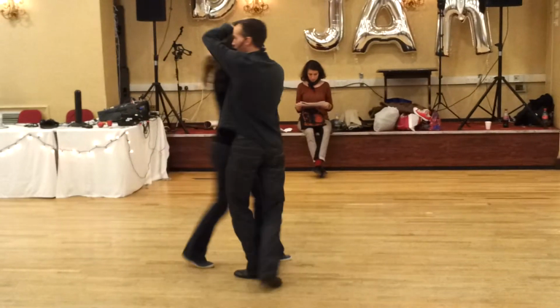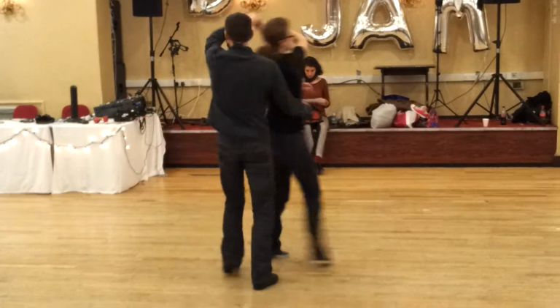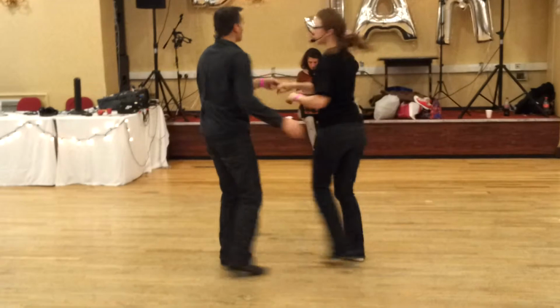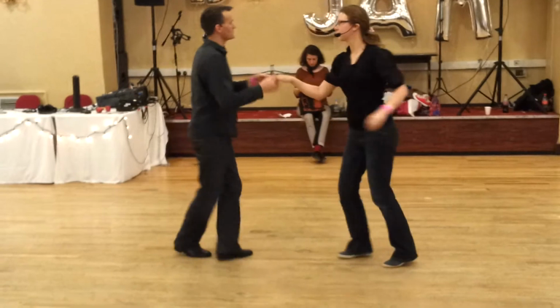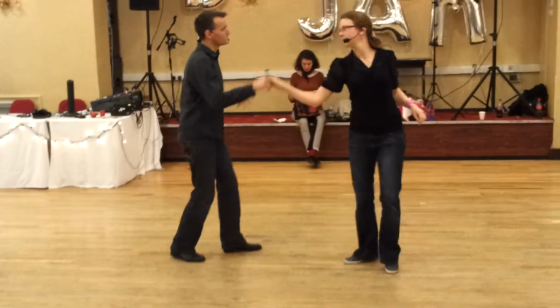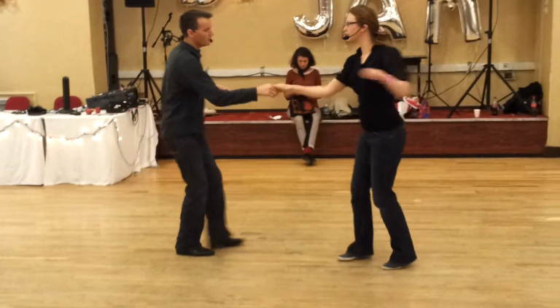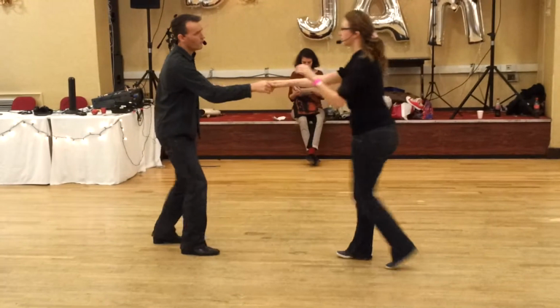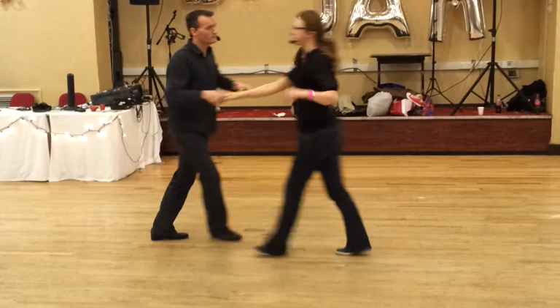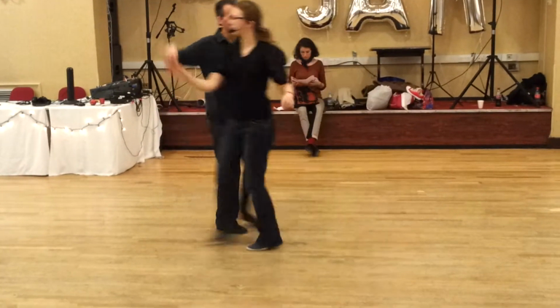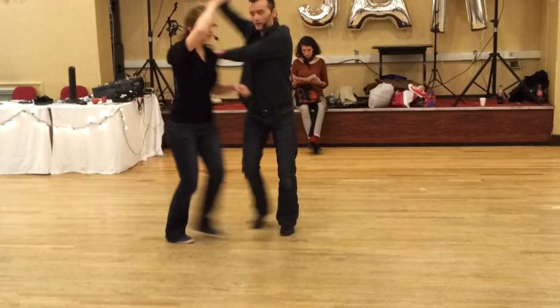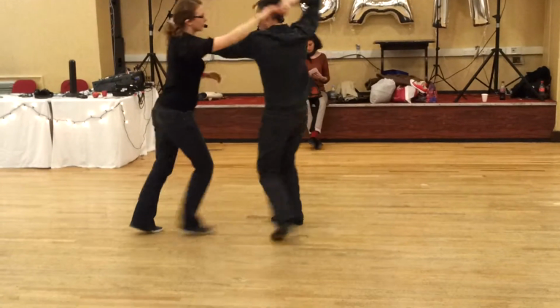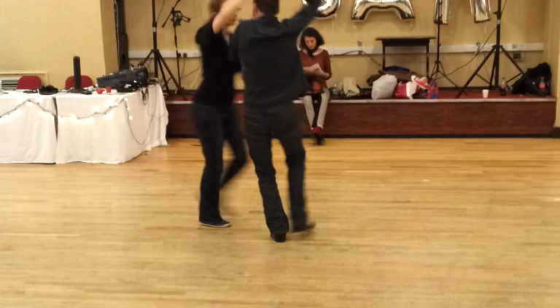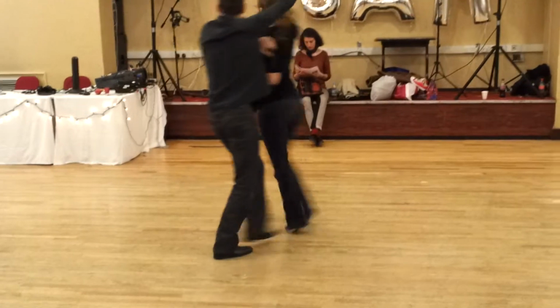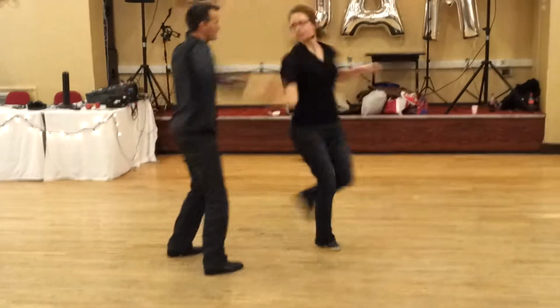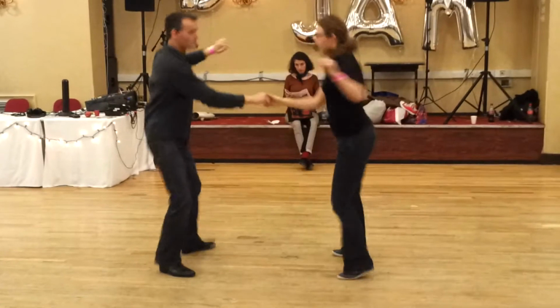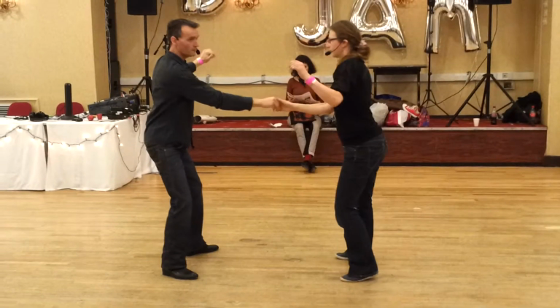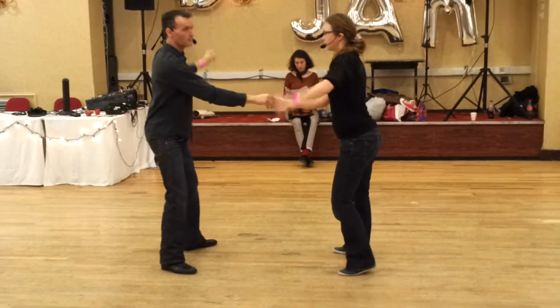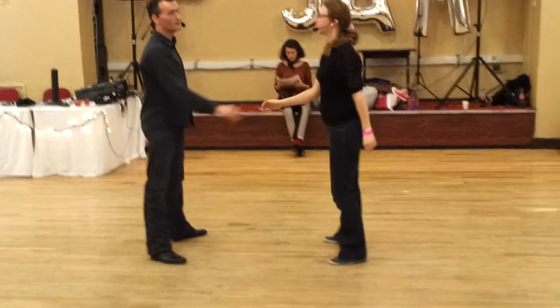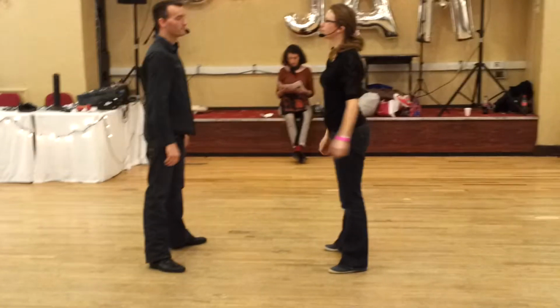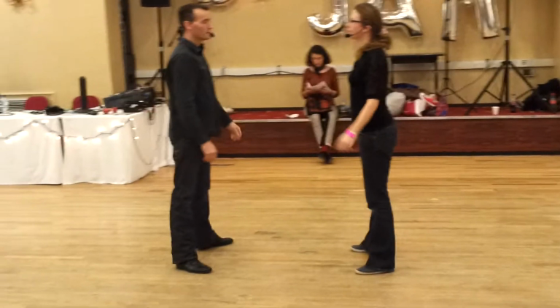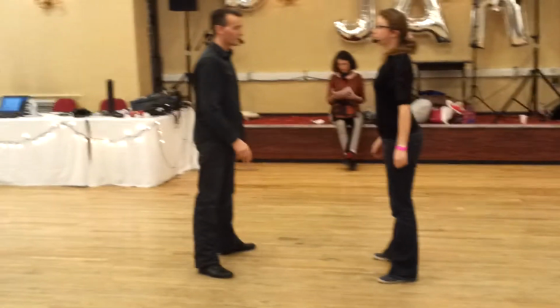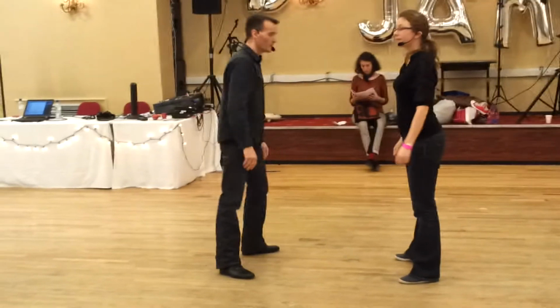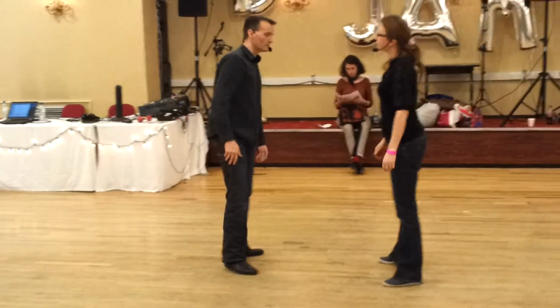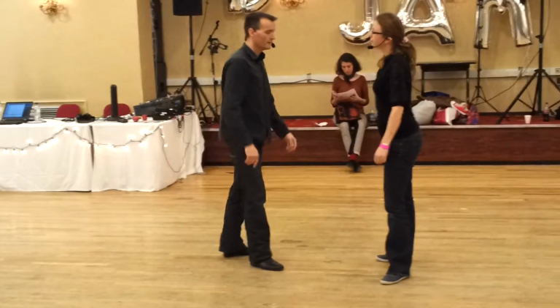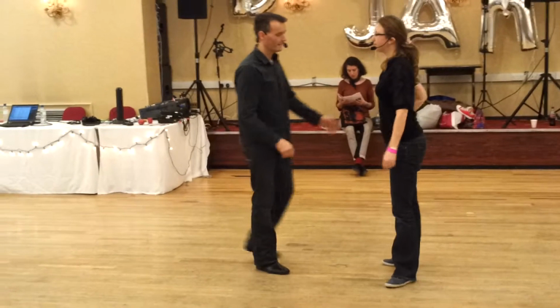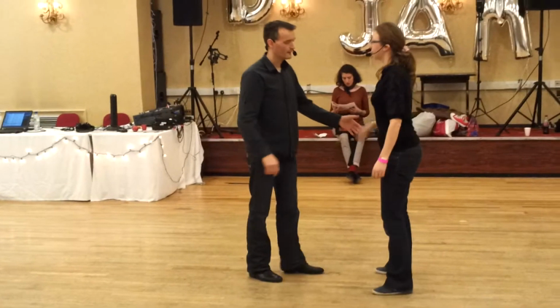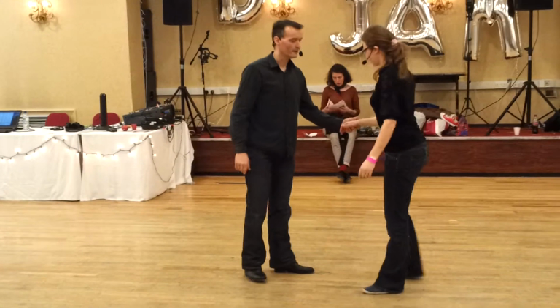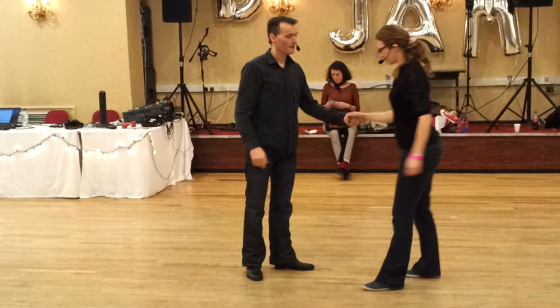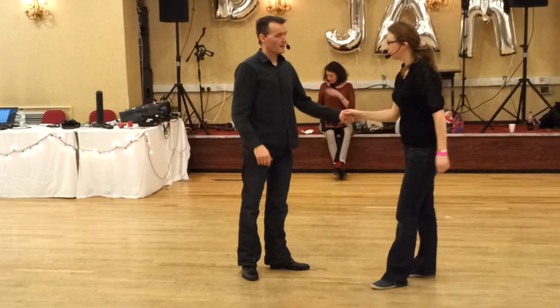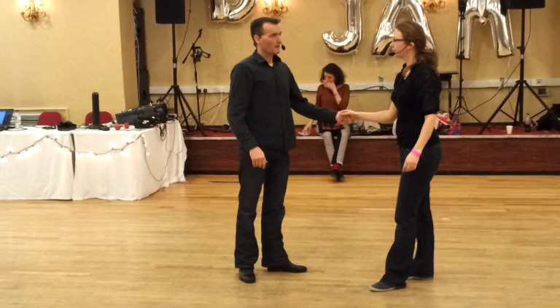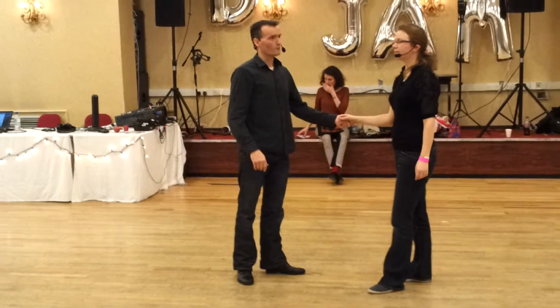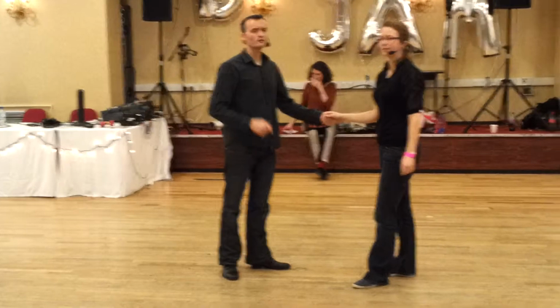We had the version where we punch it with seven: one, two, three, five, six, seven. So that was one pattern that we did. And then we built this up.